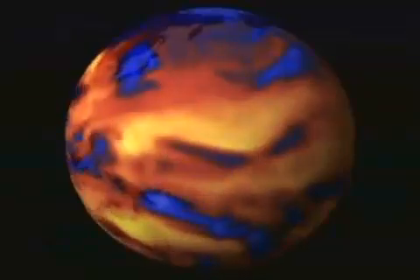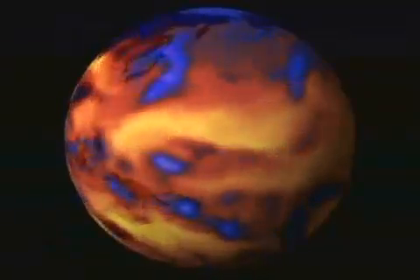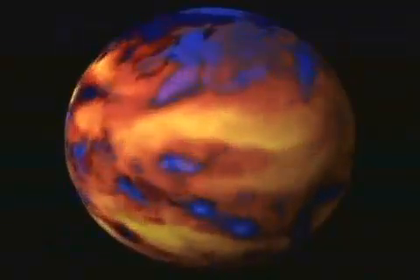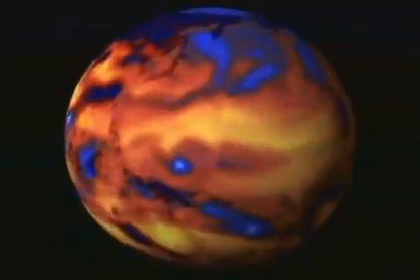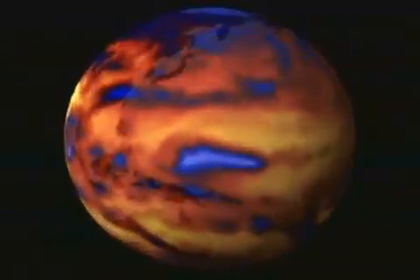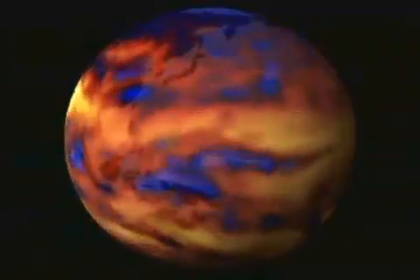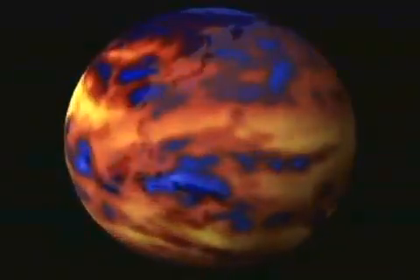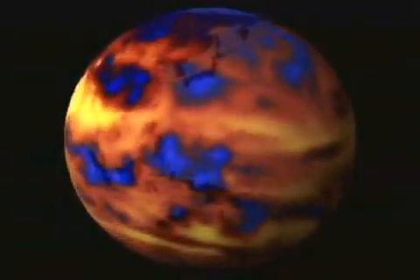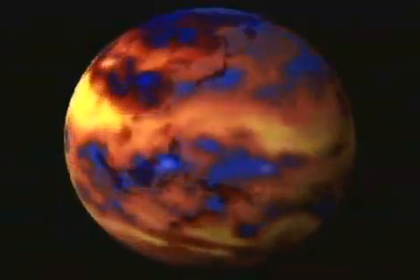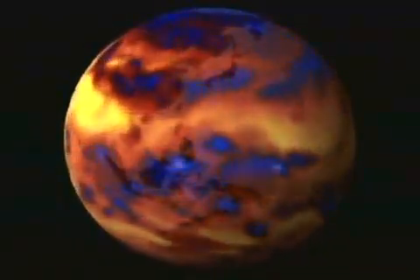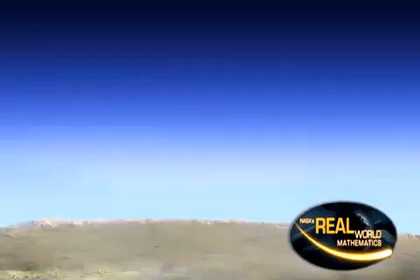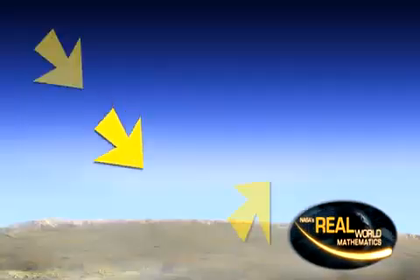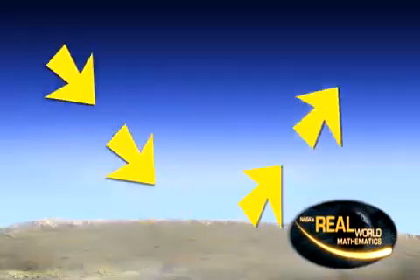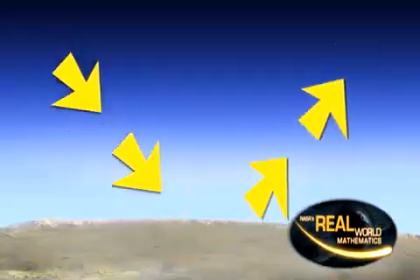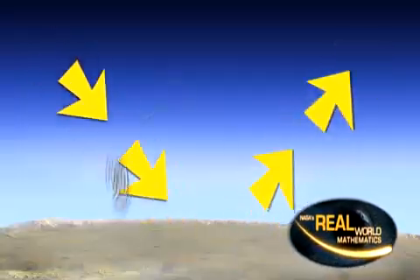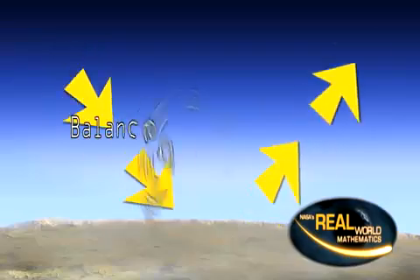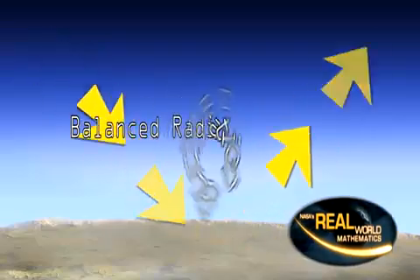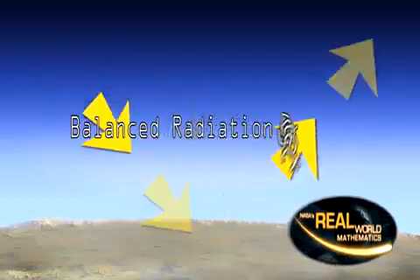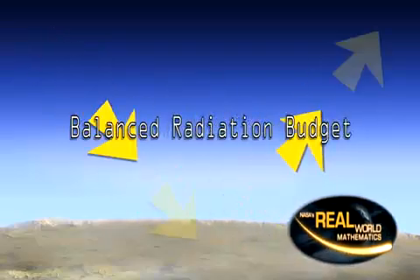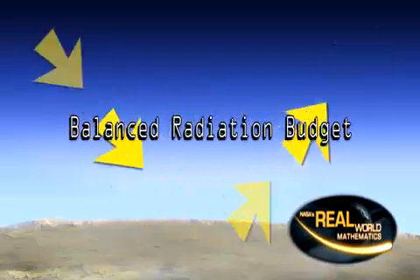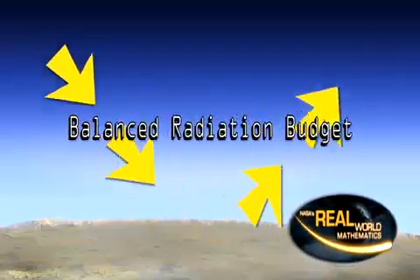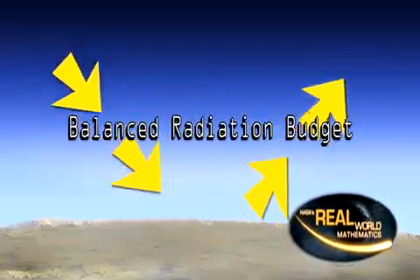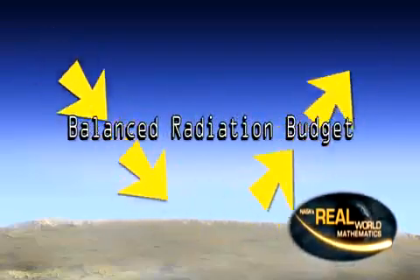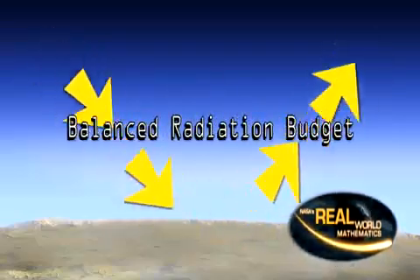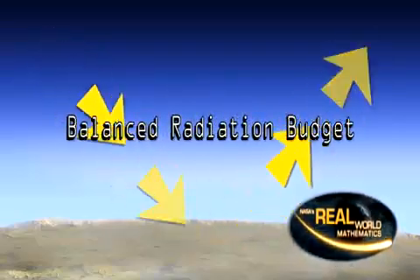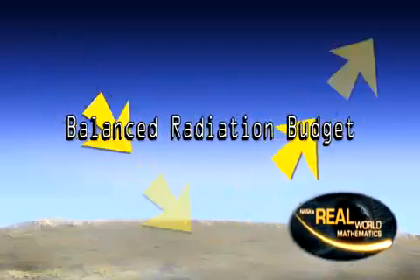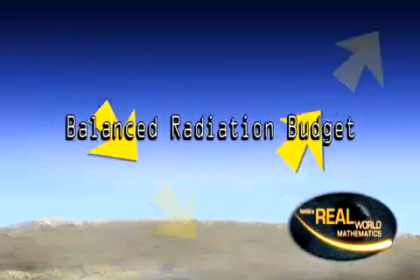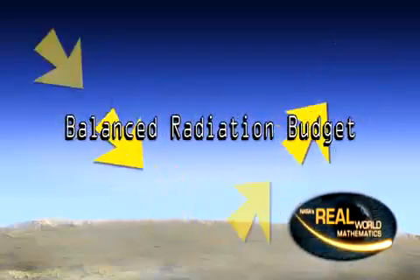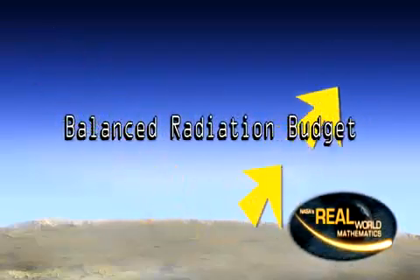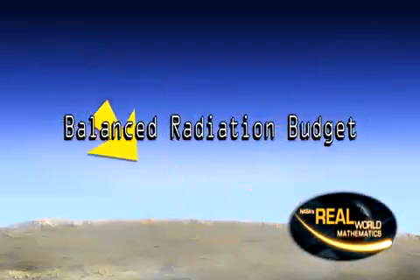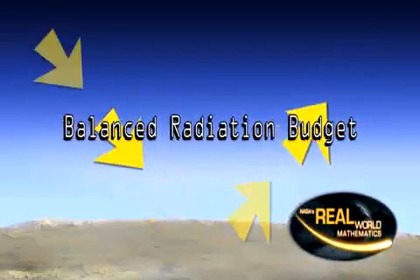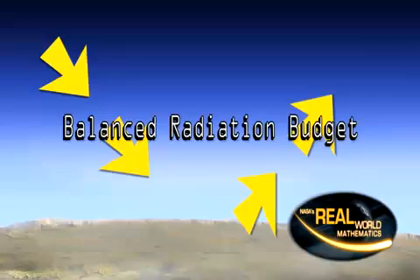Ideally, the amount of energy coming to and leaving Earth should be the same — equal — giving us a balanced radiation budget. And that would mean Earth's surface is neither cooling nor warming from year to year.